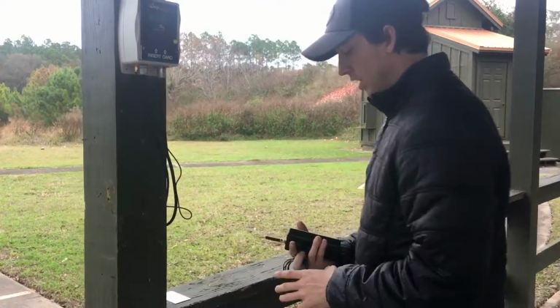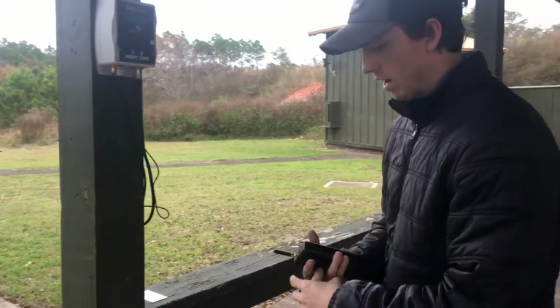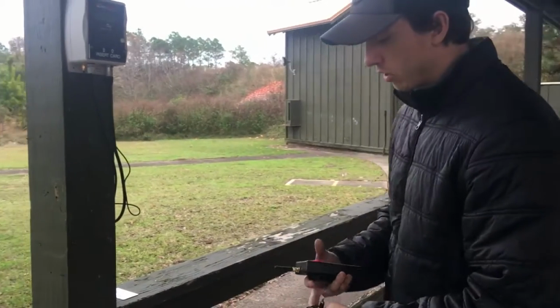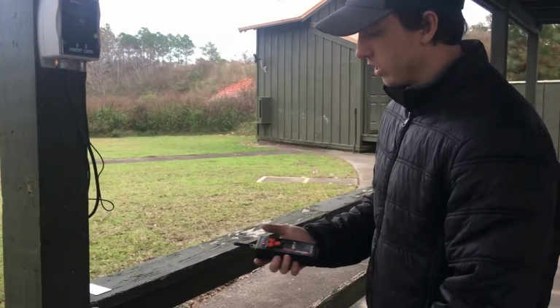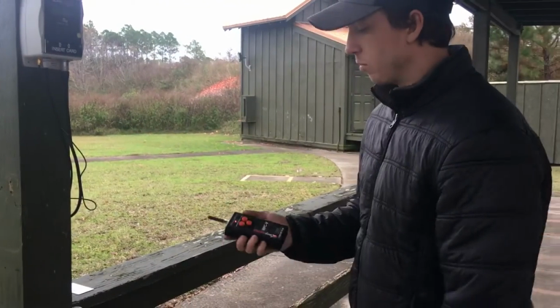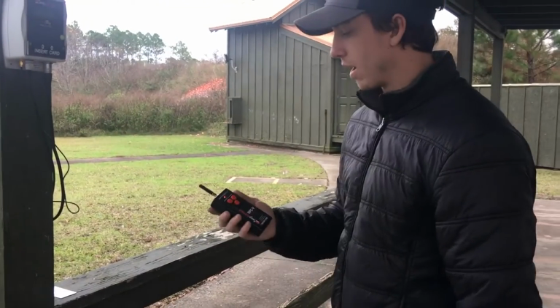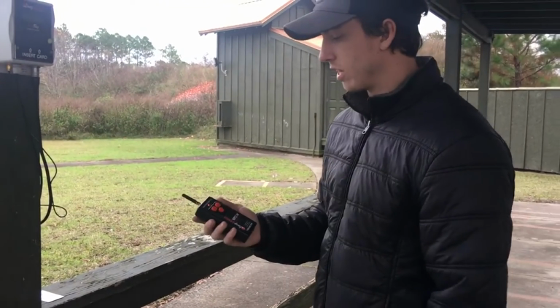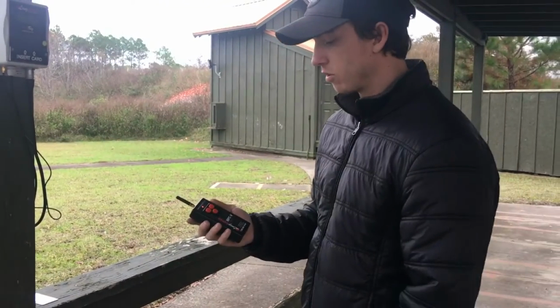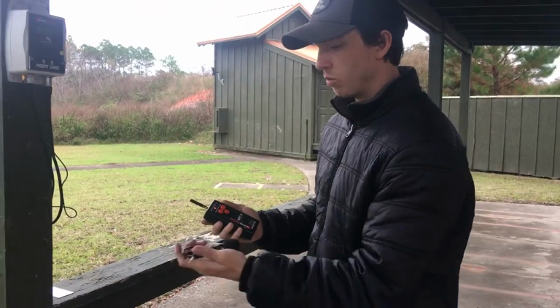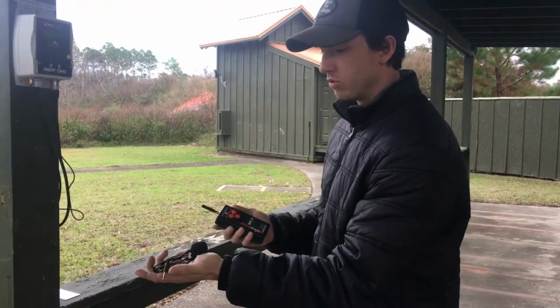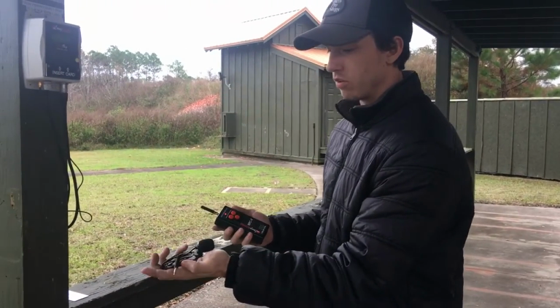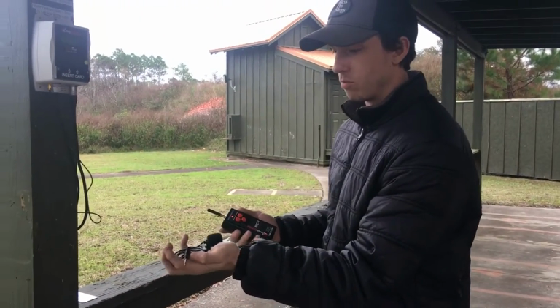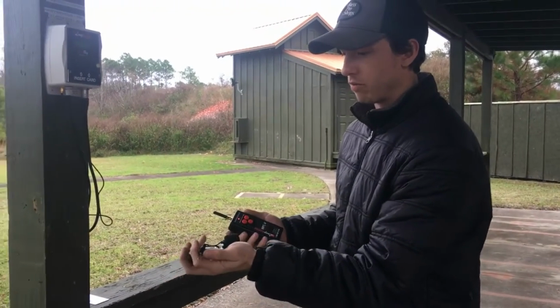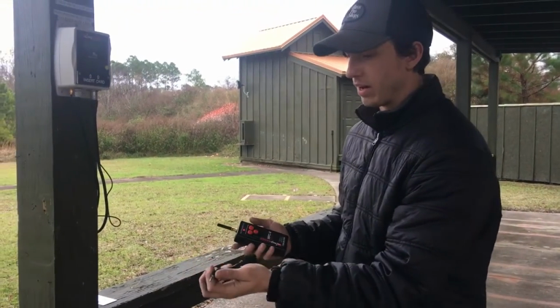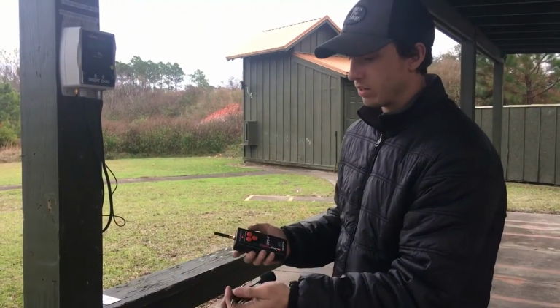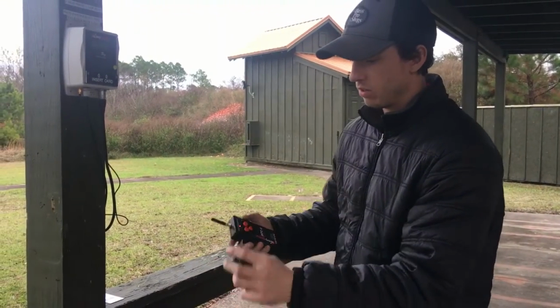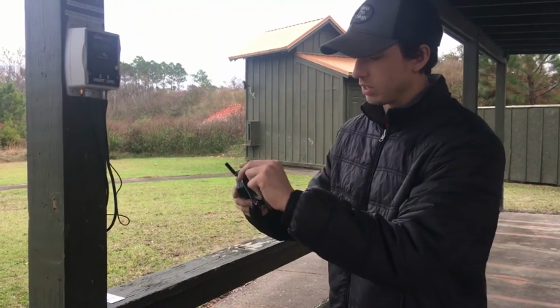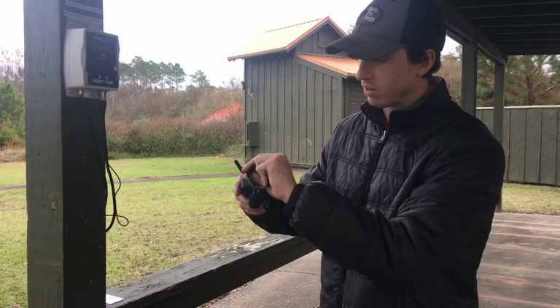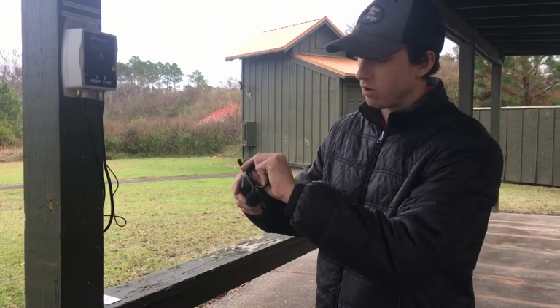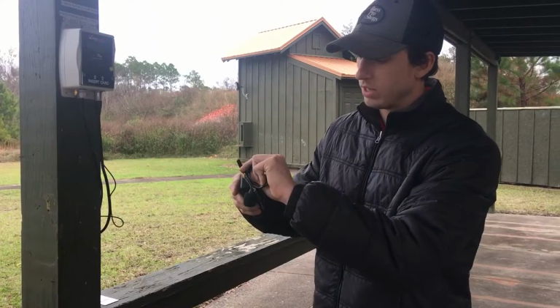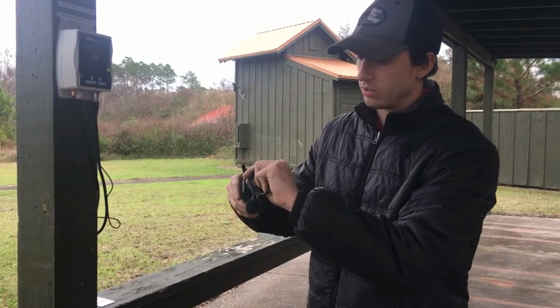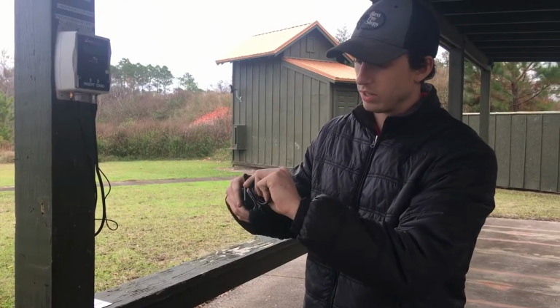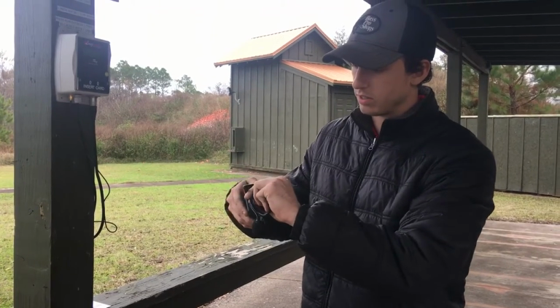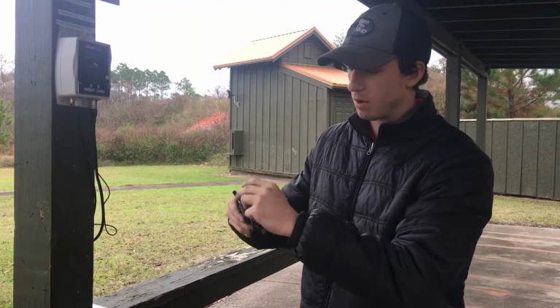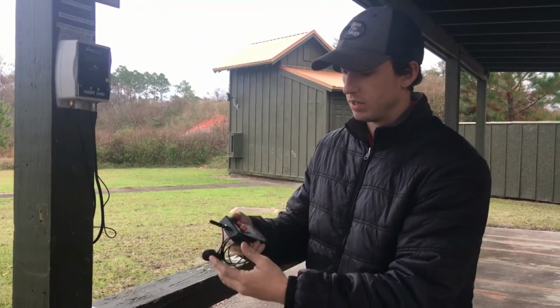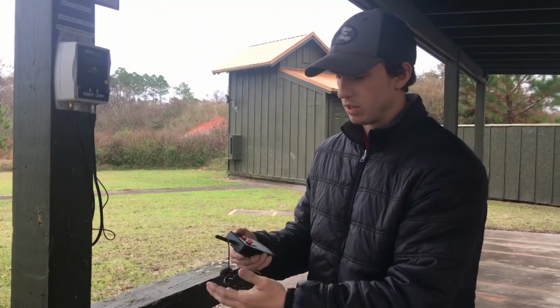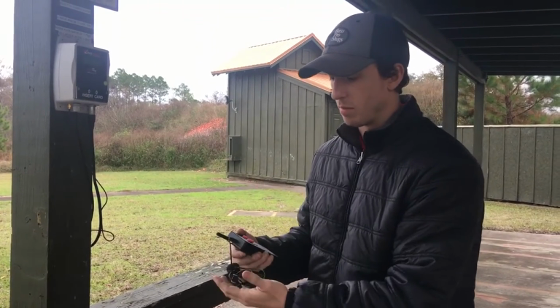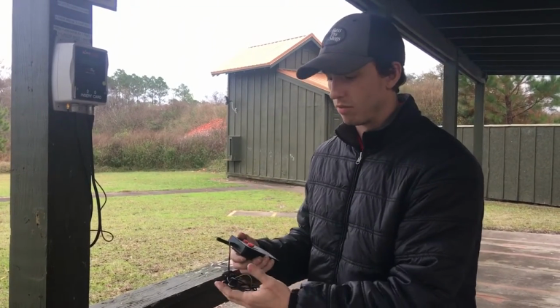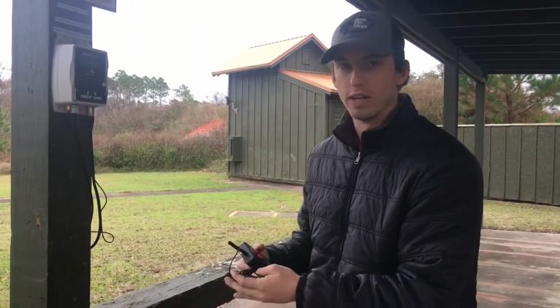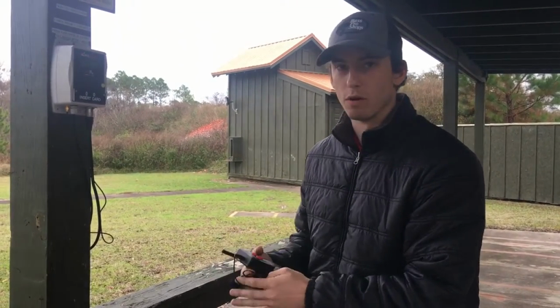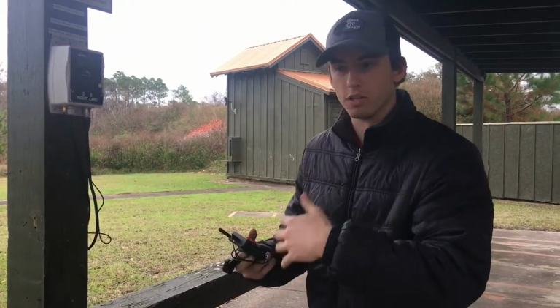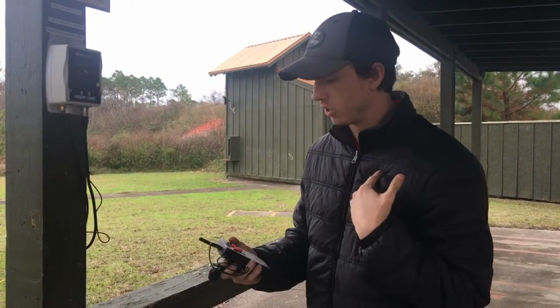Now if we are shooting by ourselves, we'll use this little microphone right here. Insert it into the top, and put the microphone anywhere on your shirt.